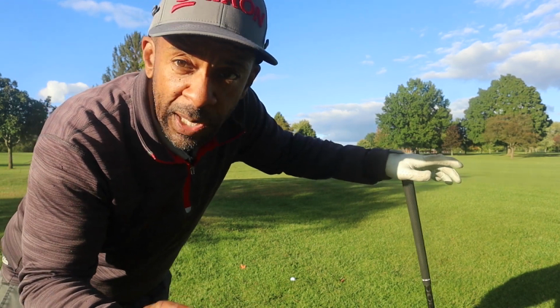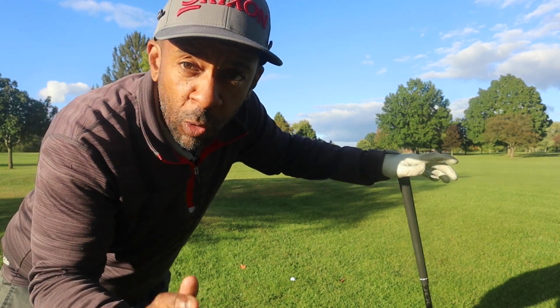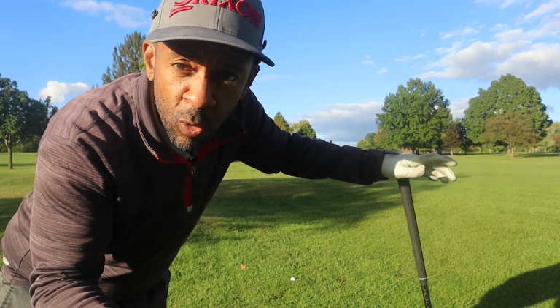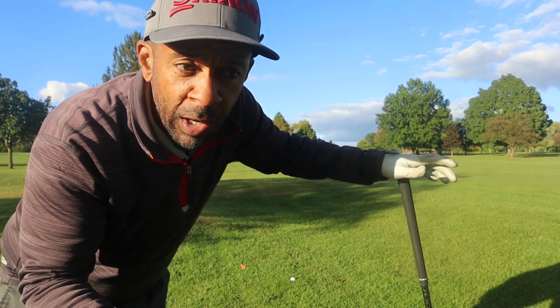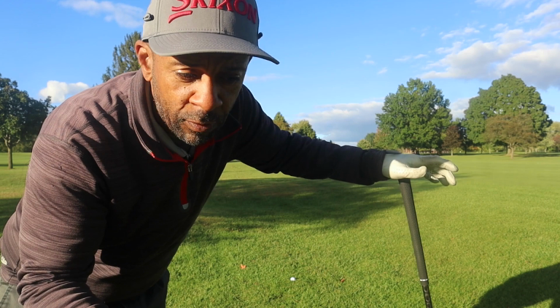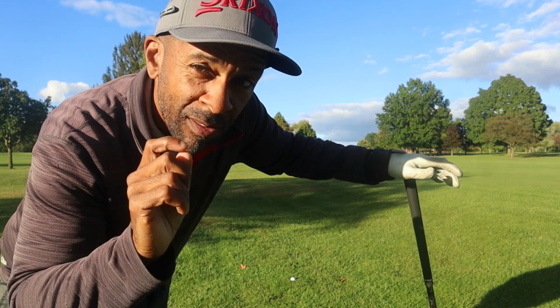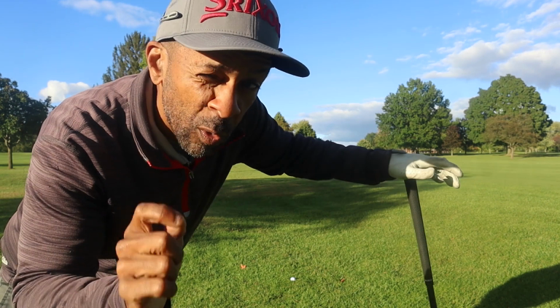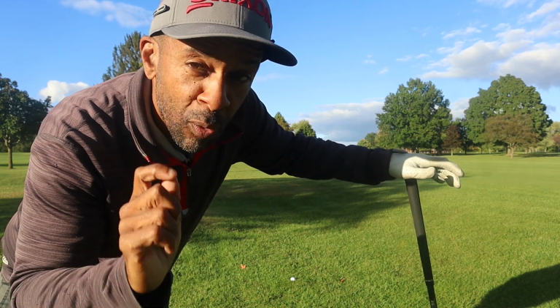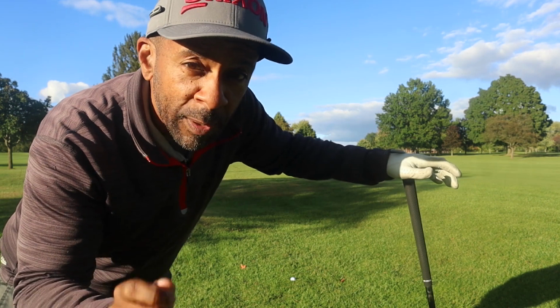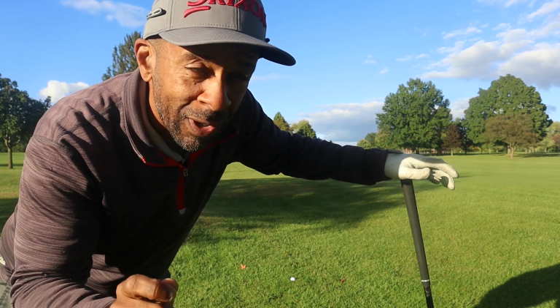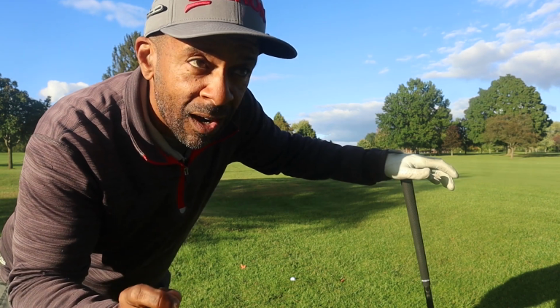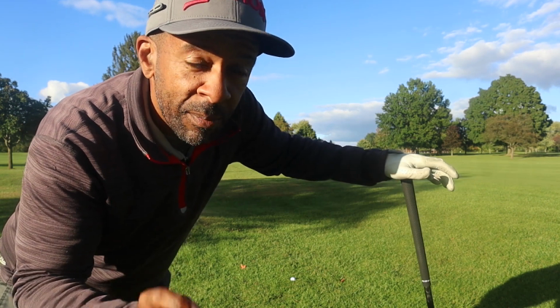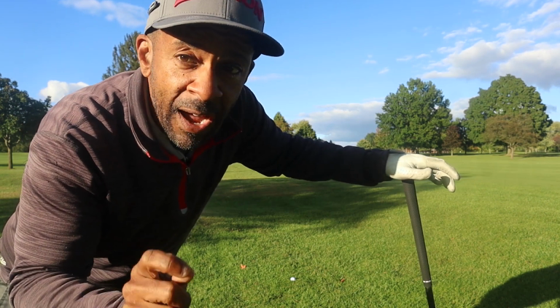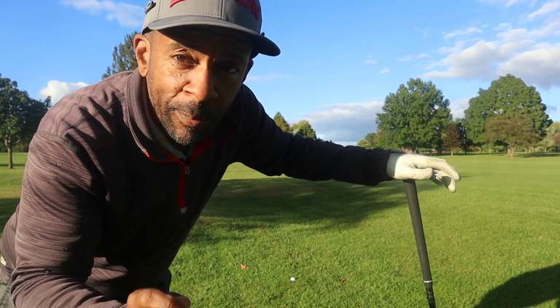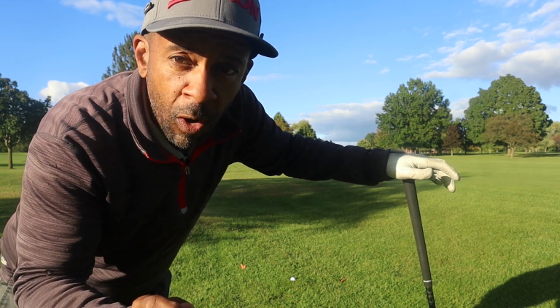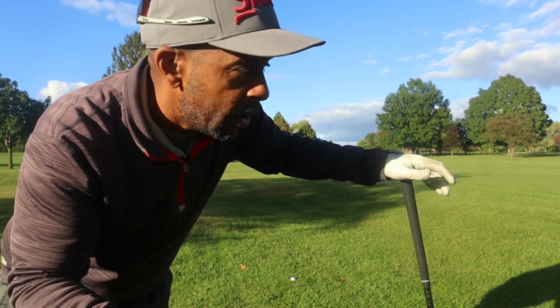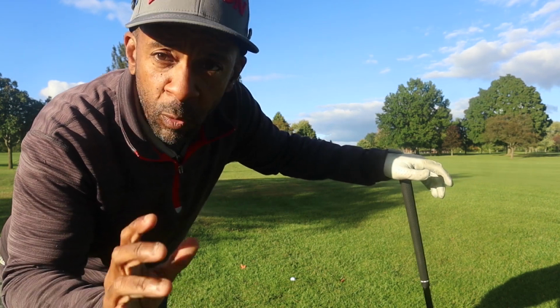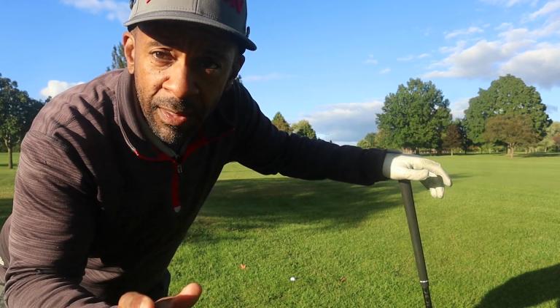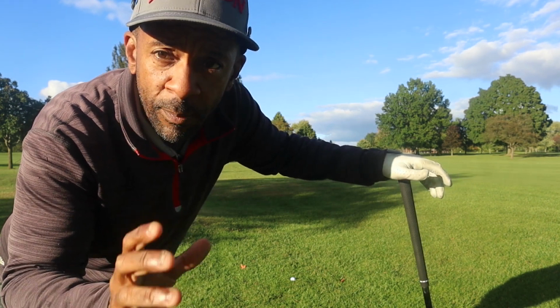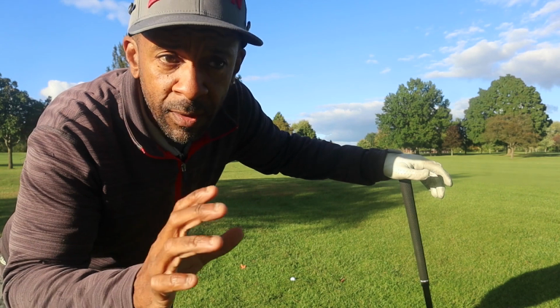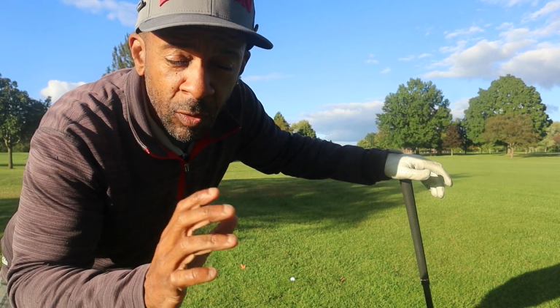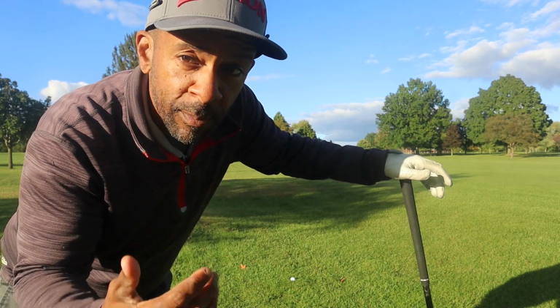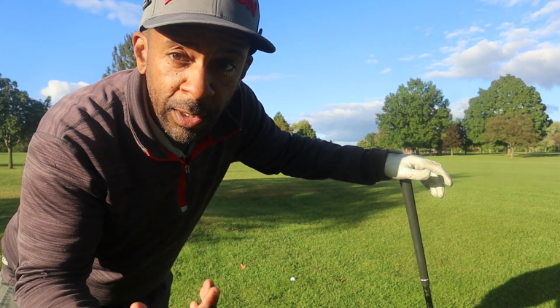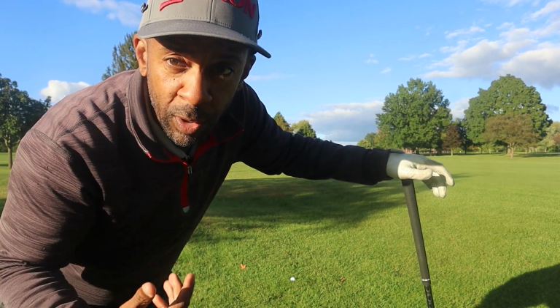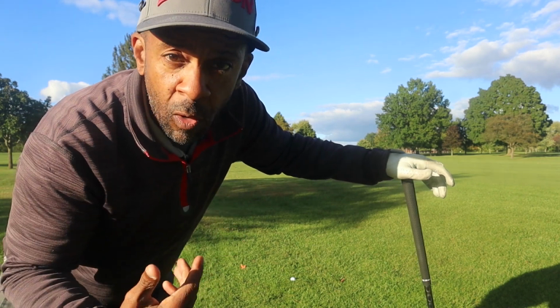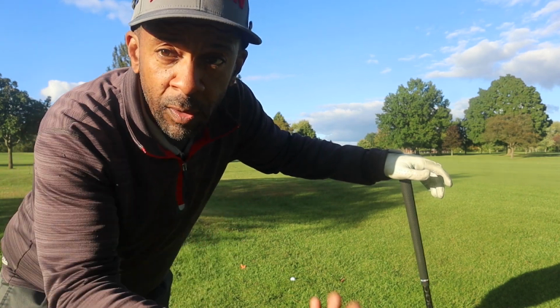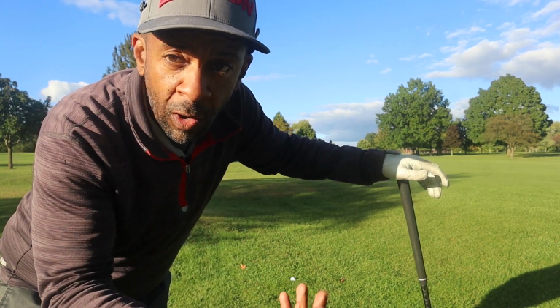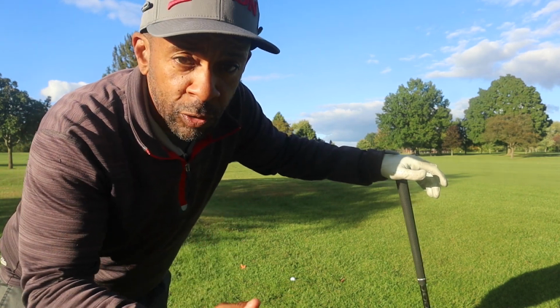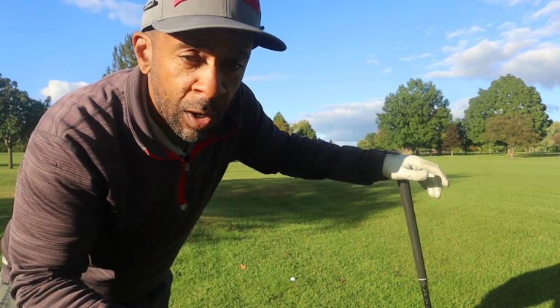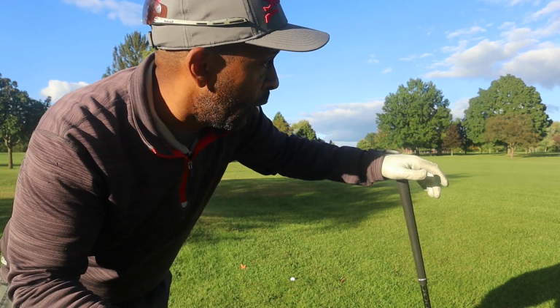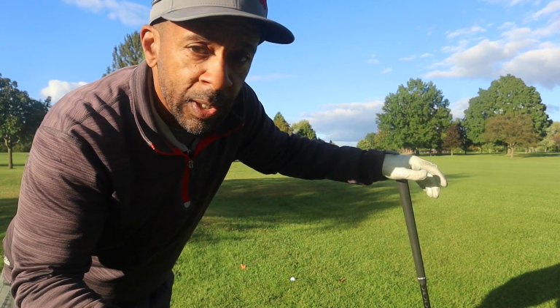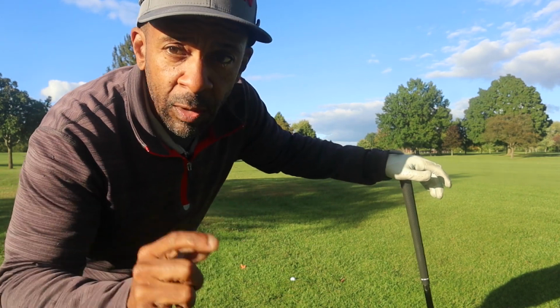It's uphill considerably and into the wind, so this shot is playing close to 200 yards. A seven wood probably won't get there but a five wood would be long. I'll hit the seven wood because you'd rather be short of this hole than long for sure.